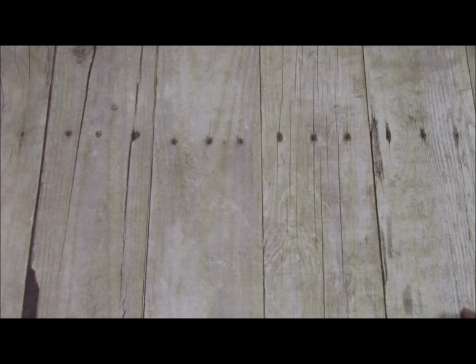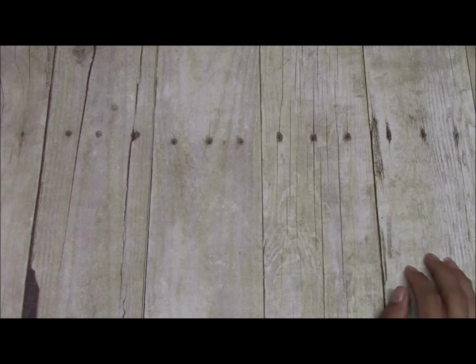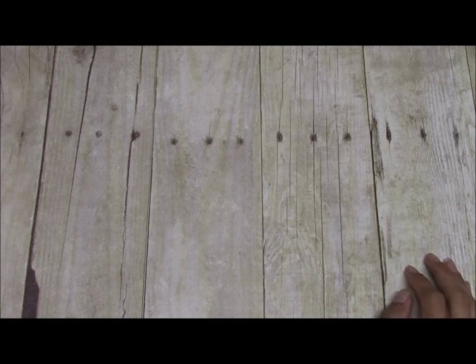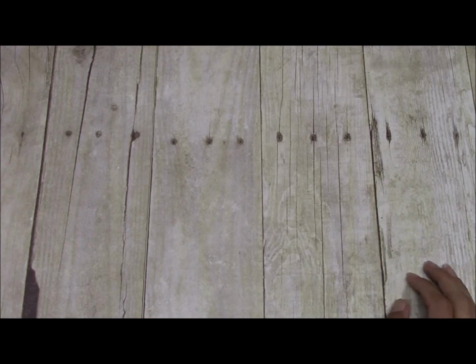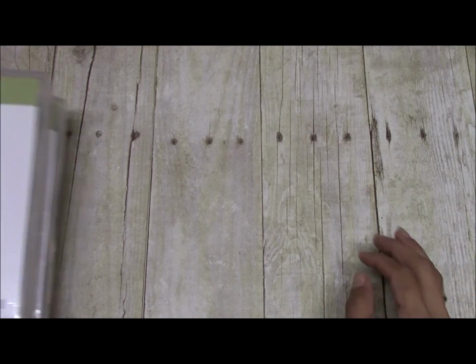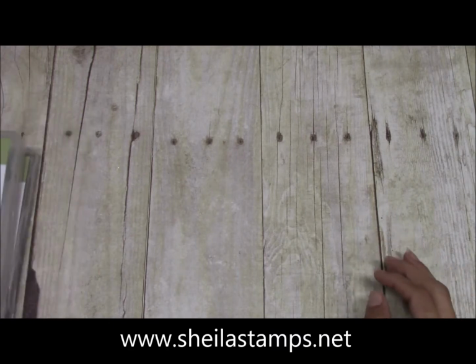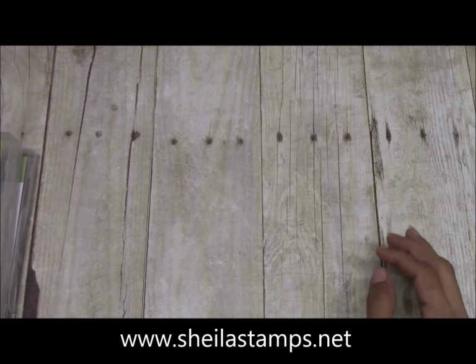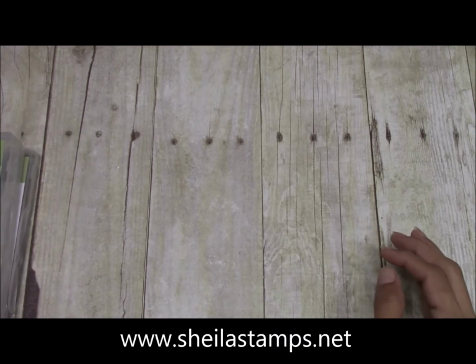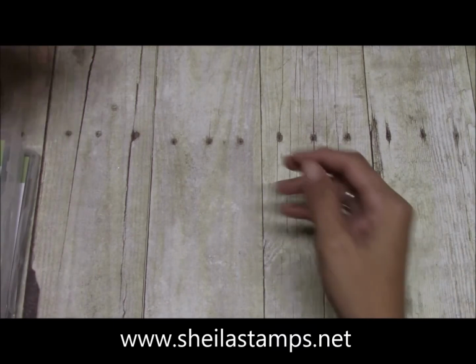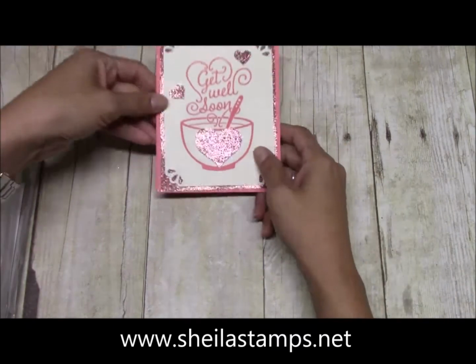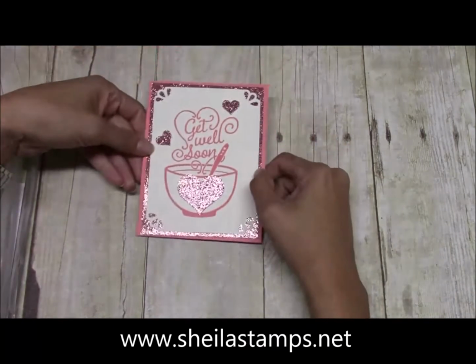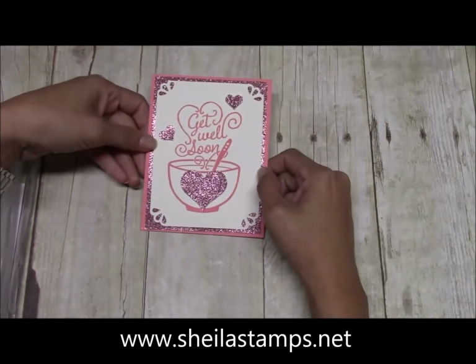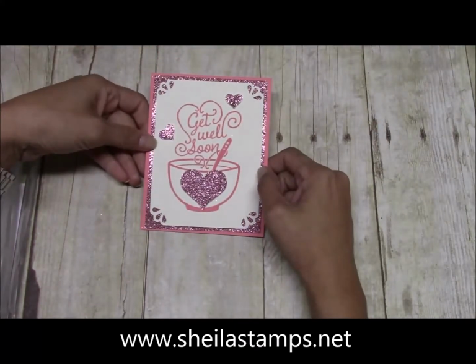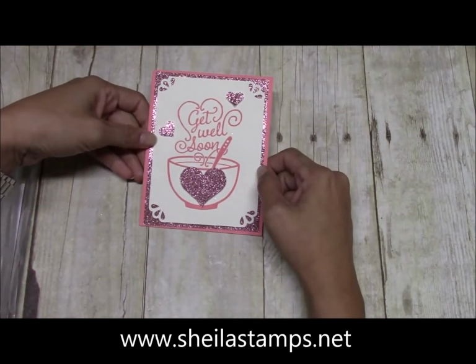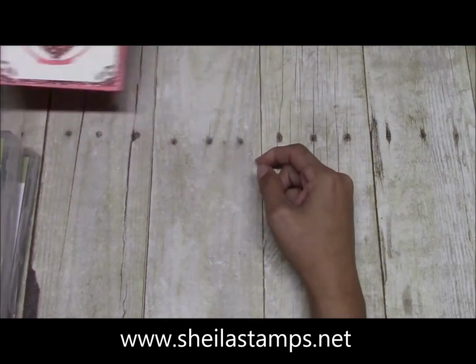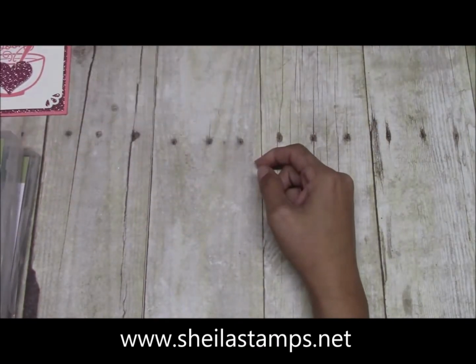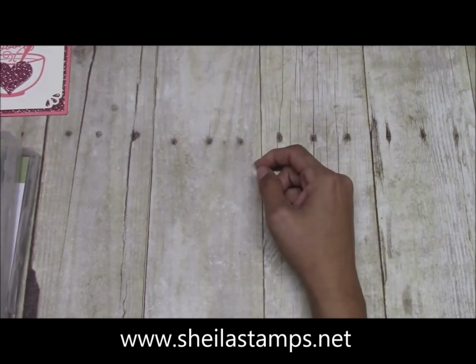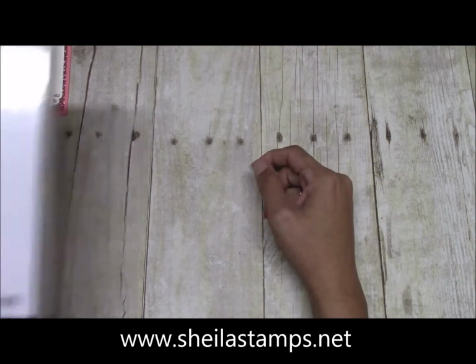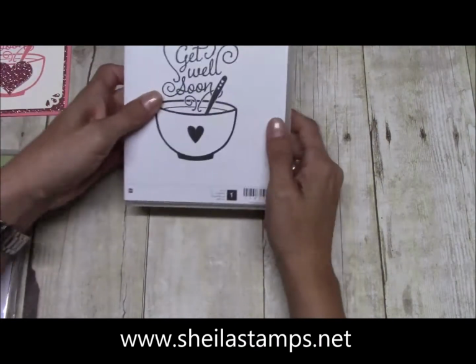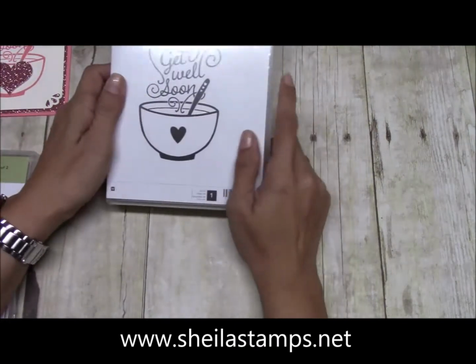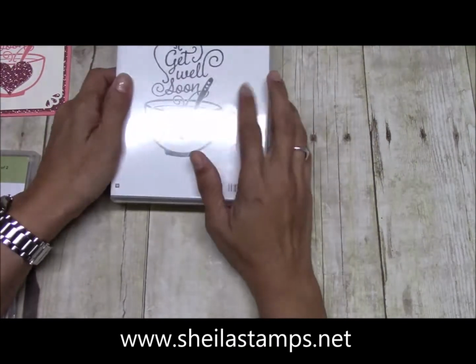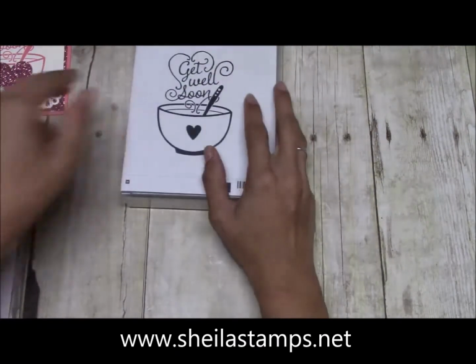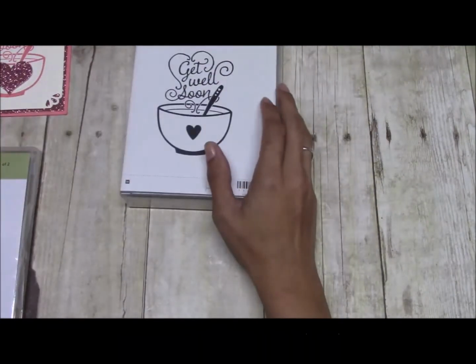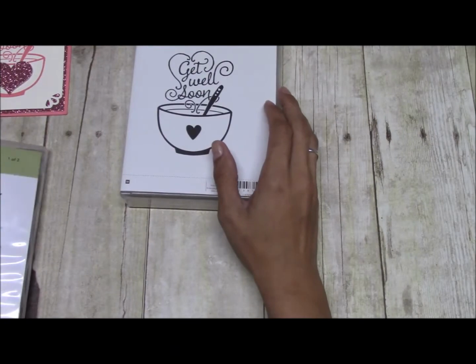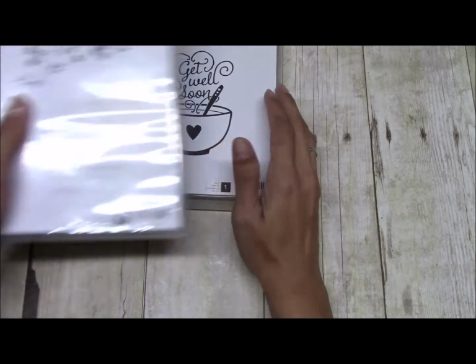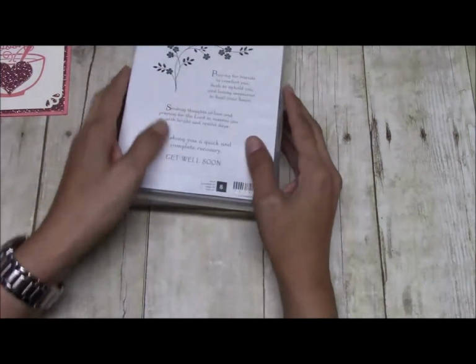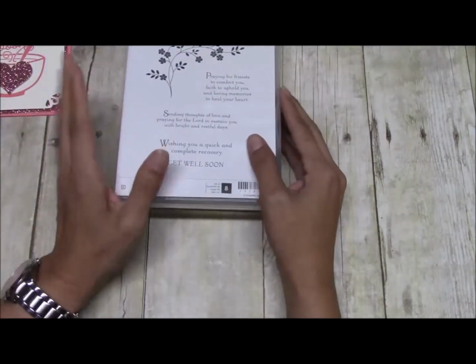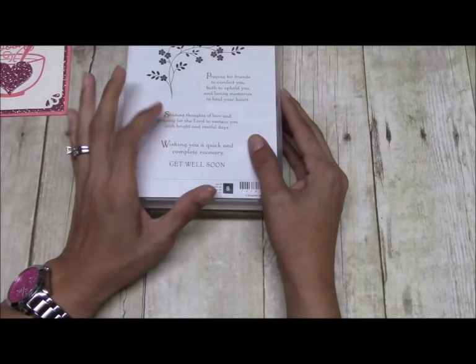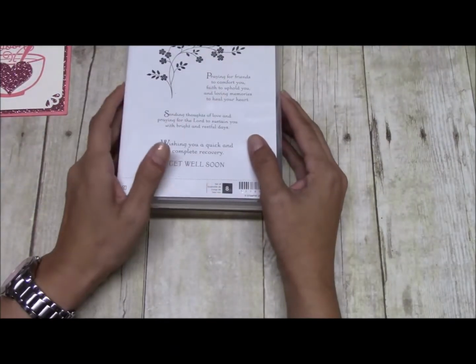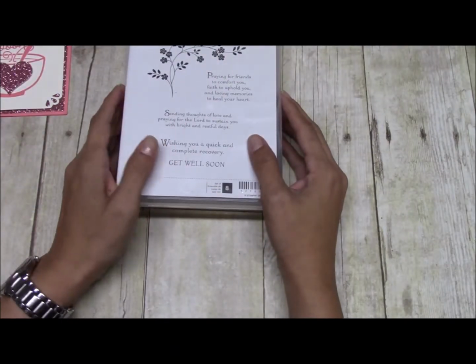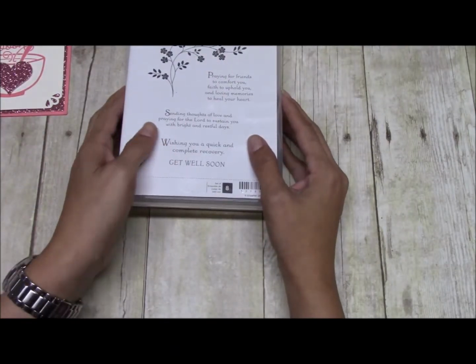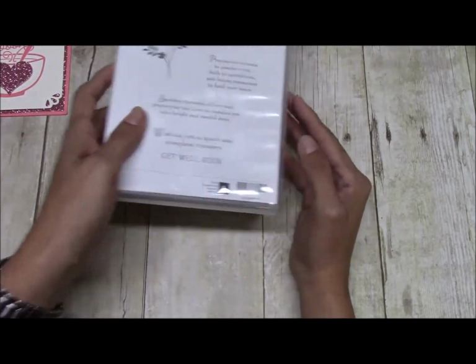Hi there crafters, it's Sheila with sheilastamps.net, and today we're going to be making this get well soon card. This is from the Get Well Soup stamp set, and the sentiment we're using is from the Thoughts and Prayers set.